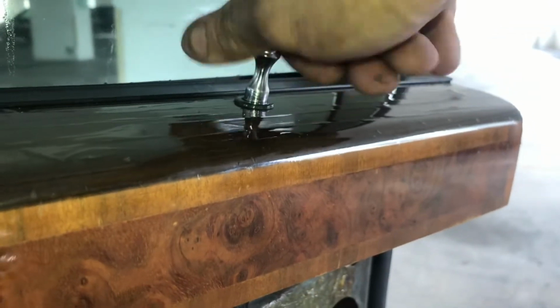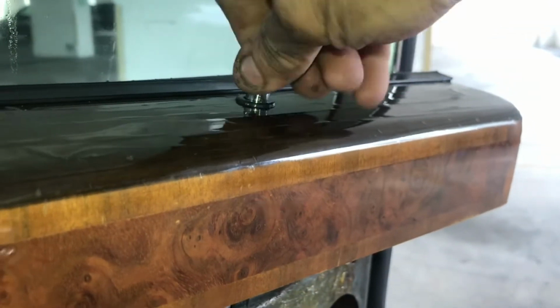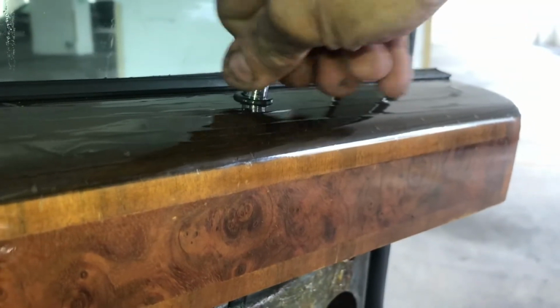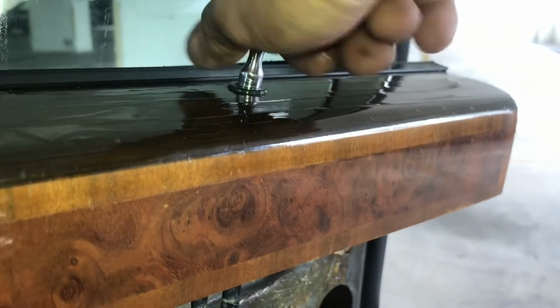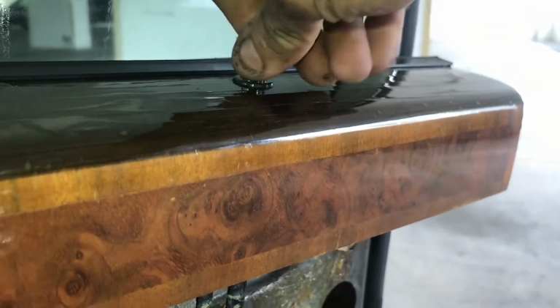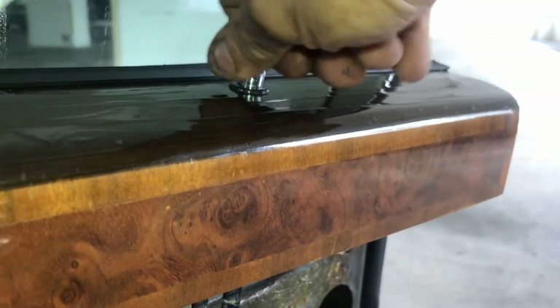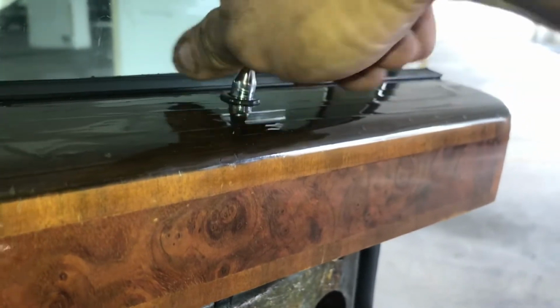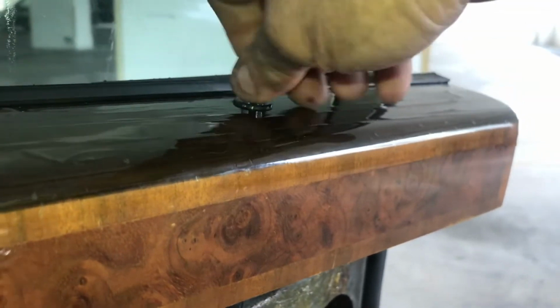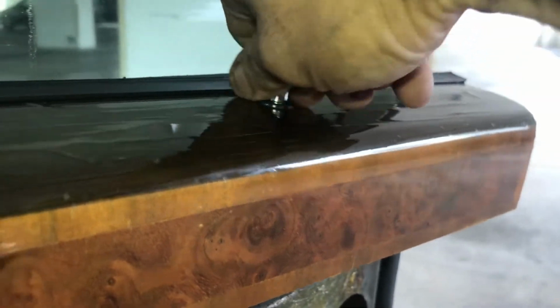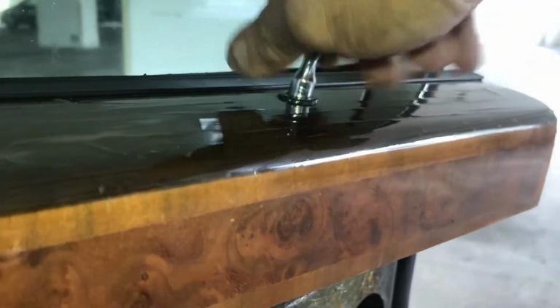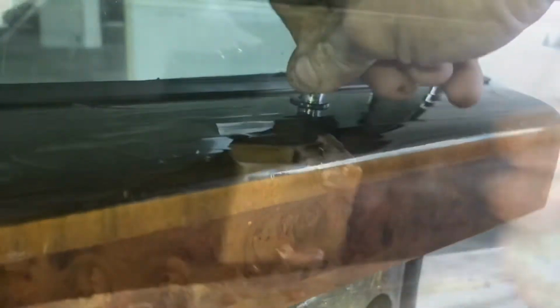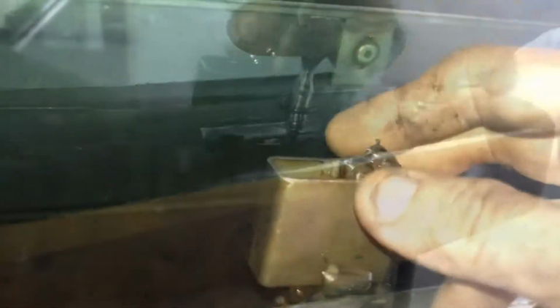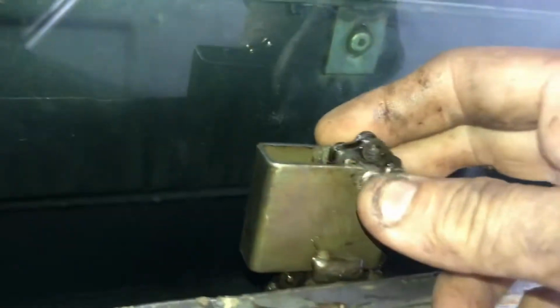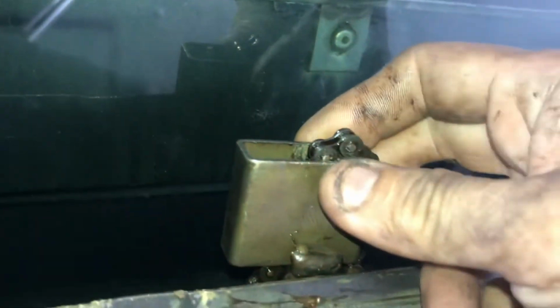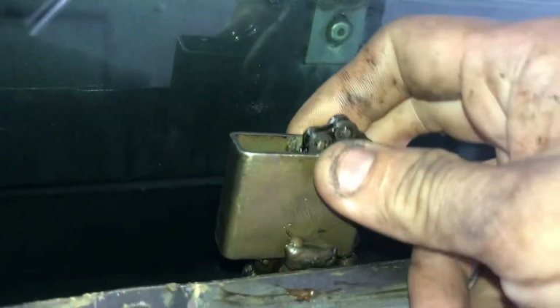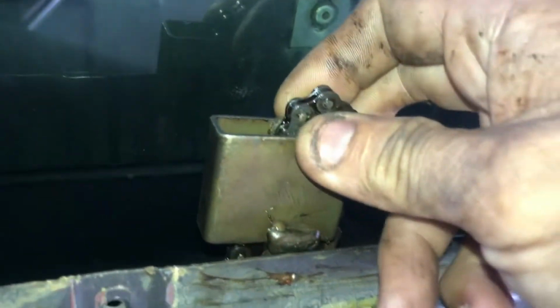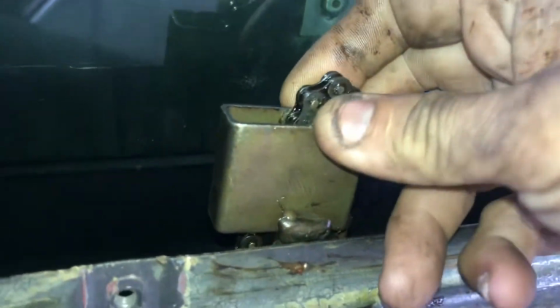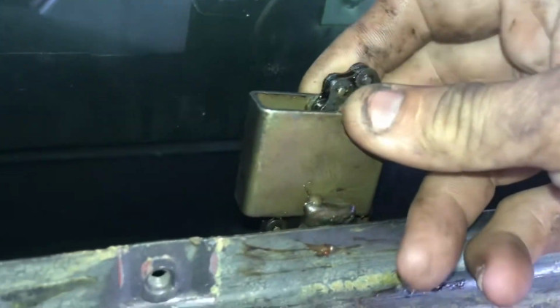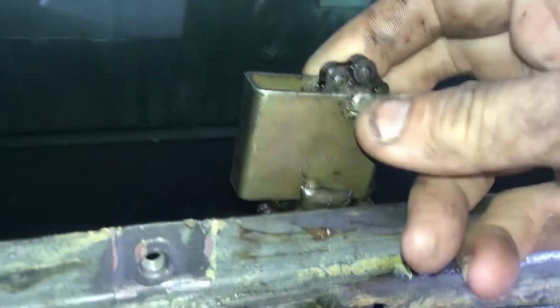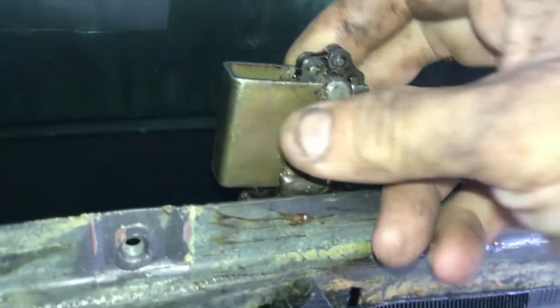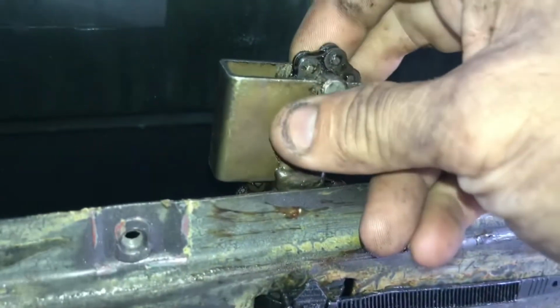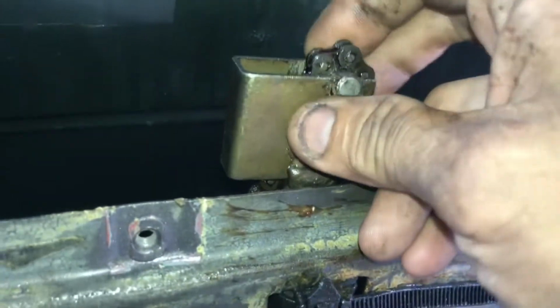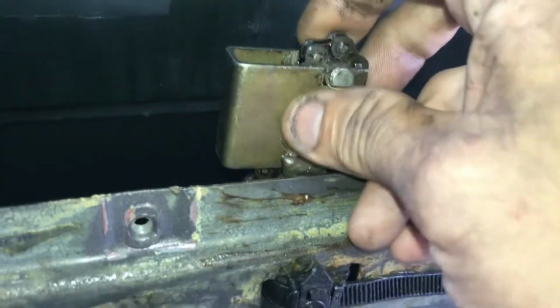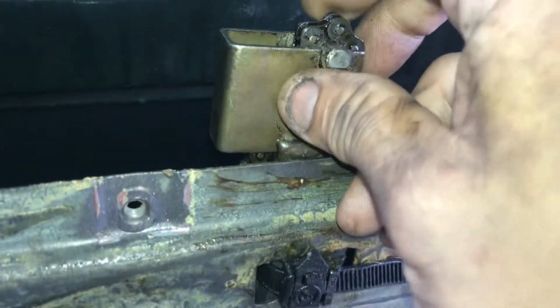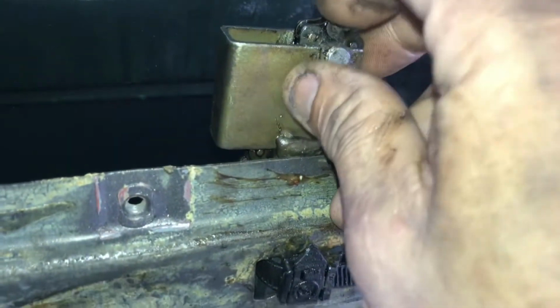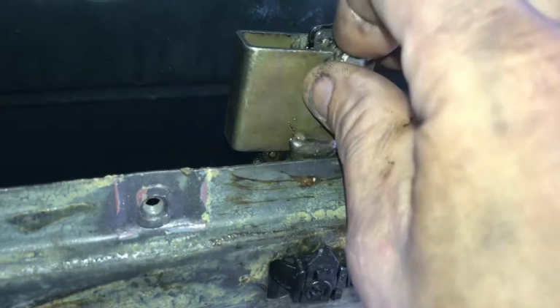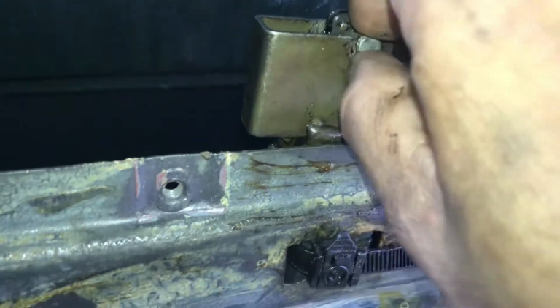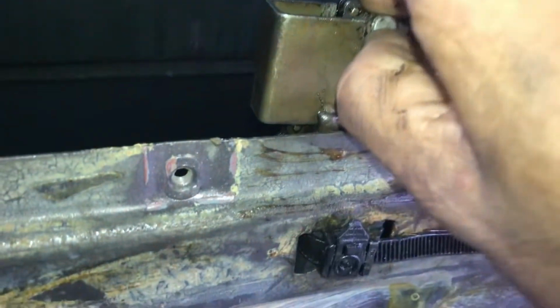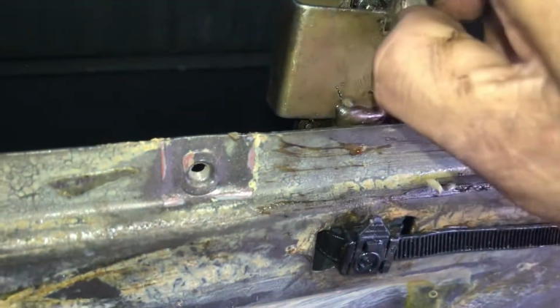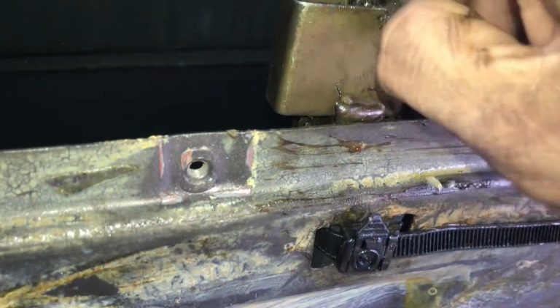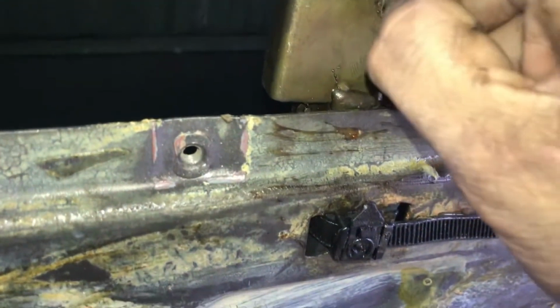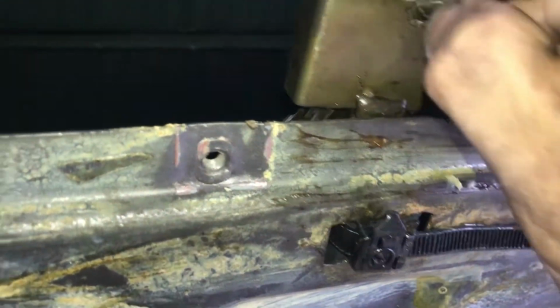After removing the door panel, we can inspect what else is wrong. The top gear here is broken. We will need to fabricate a new gear.